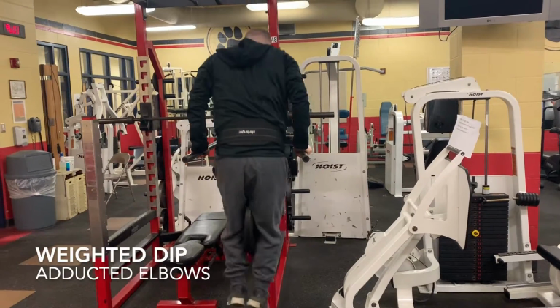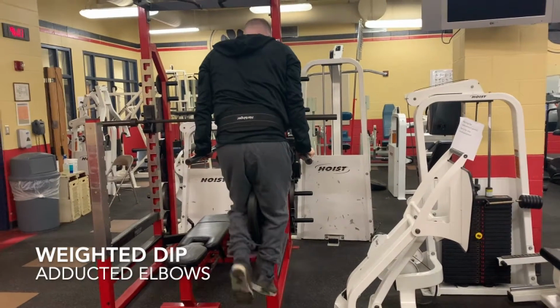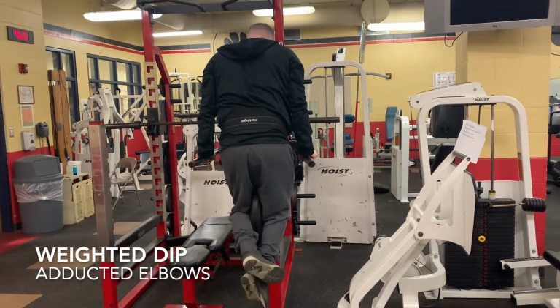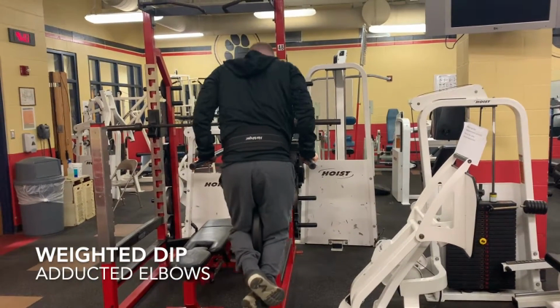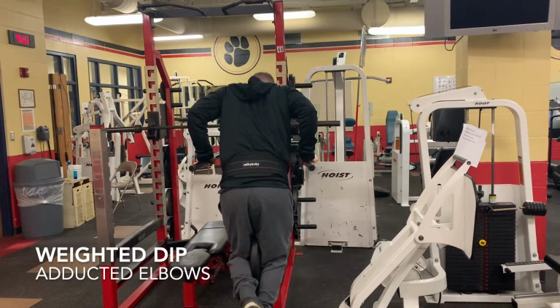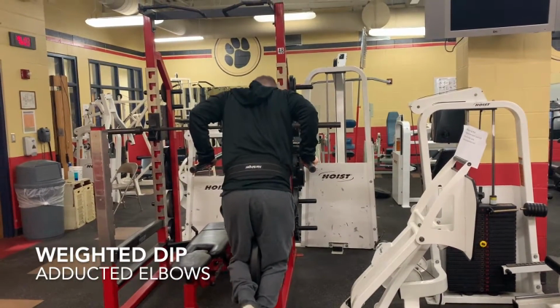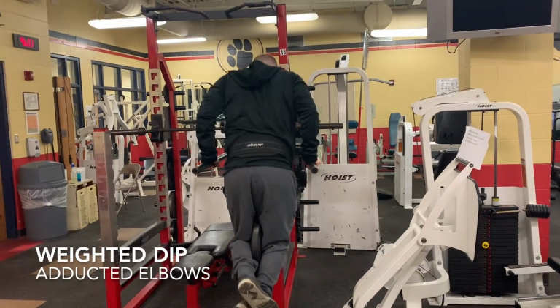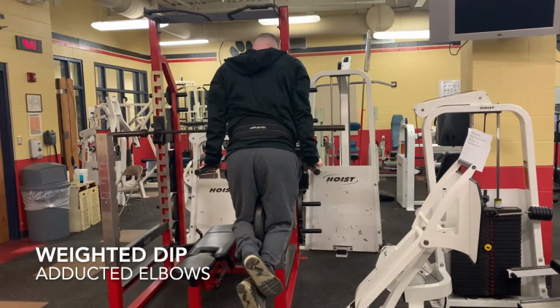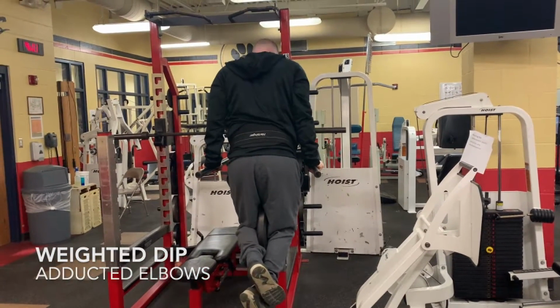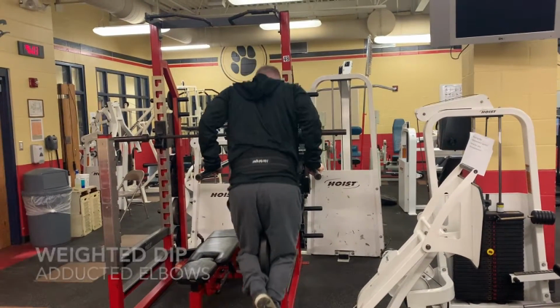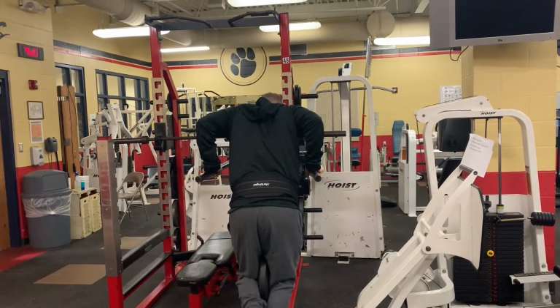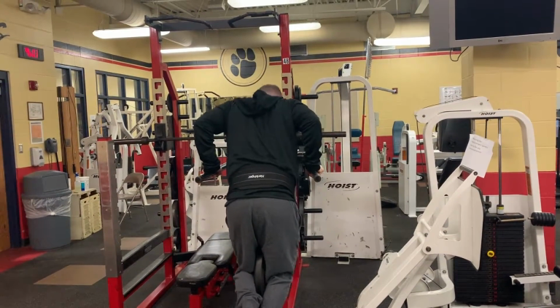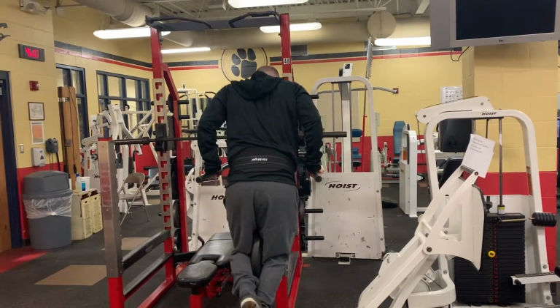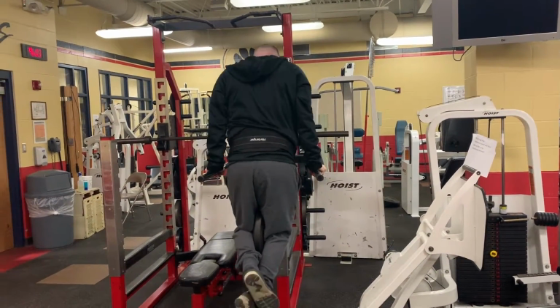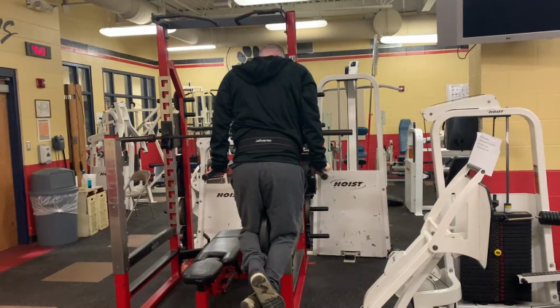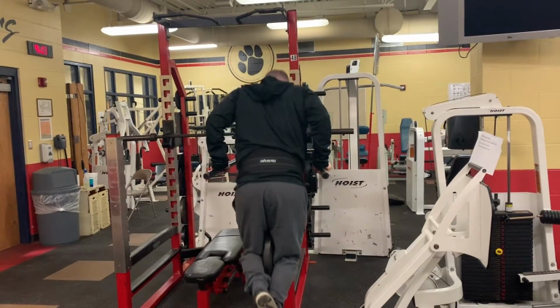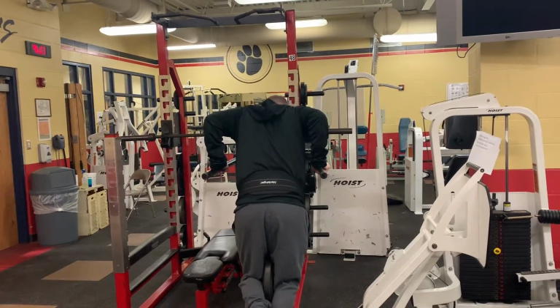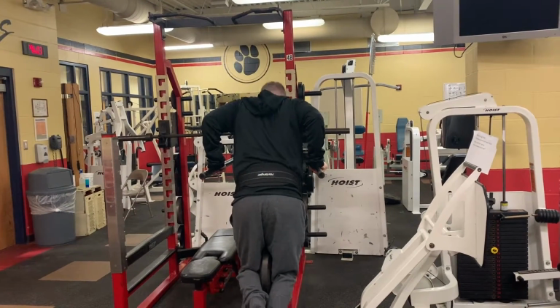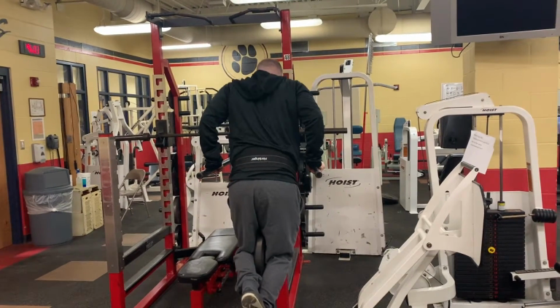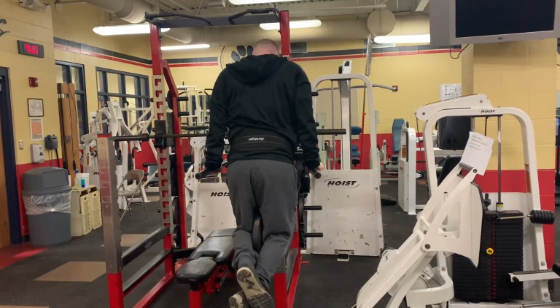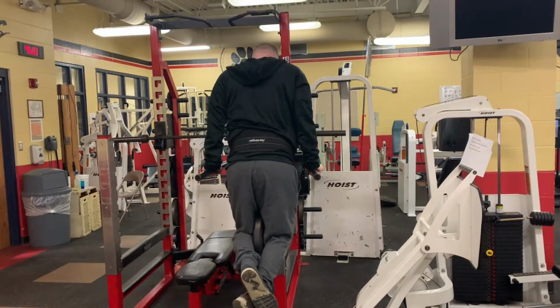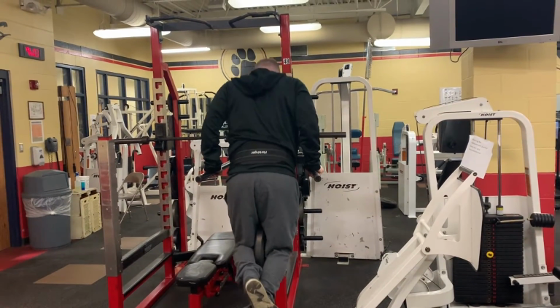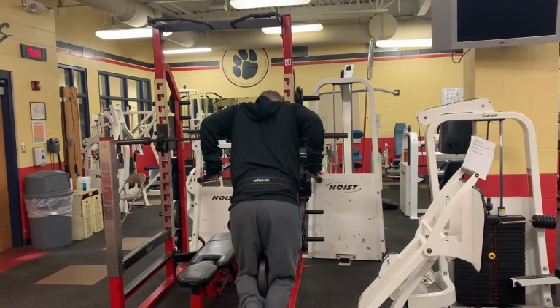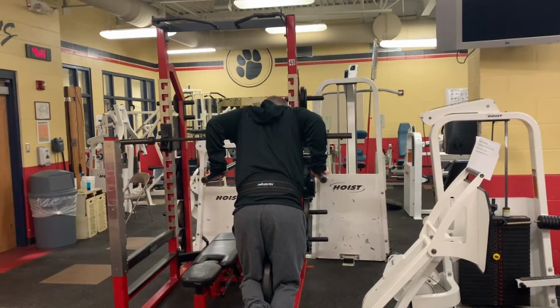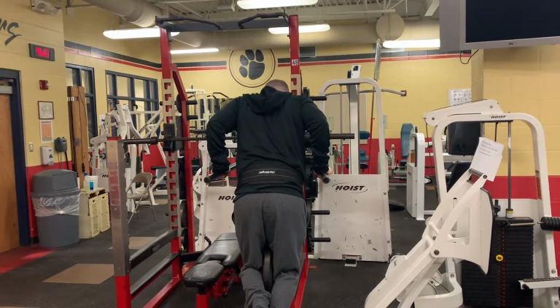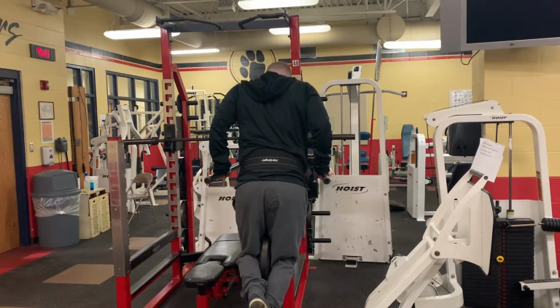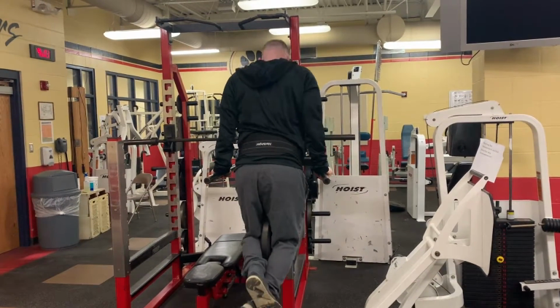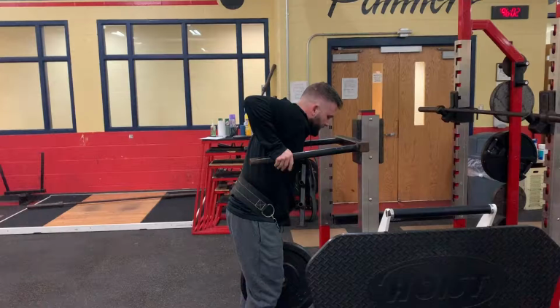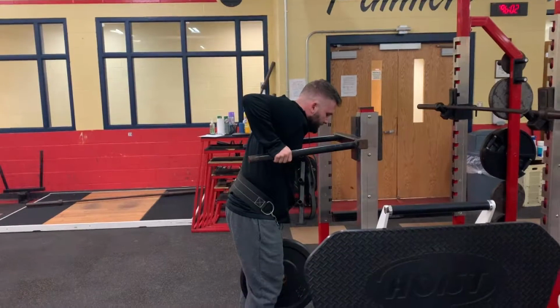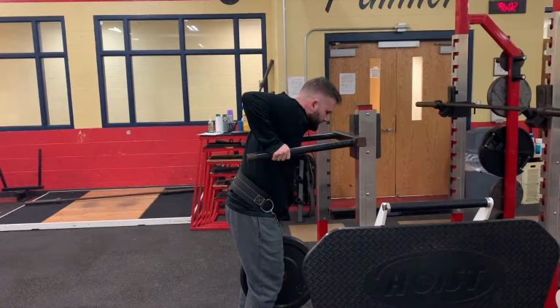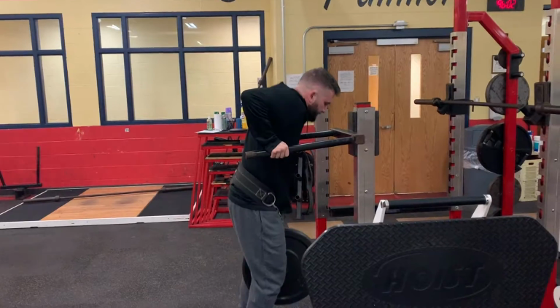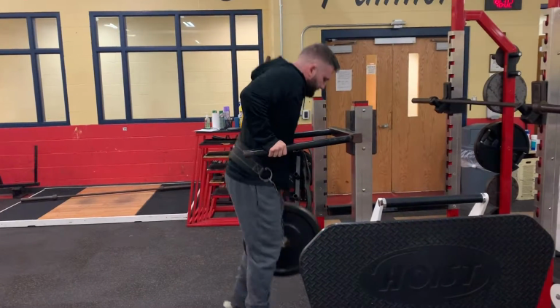The weighted dip with adducted elbows. Begin by placing a belt with weight strapped around your waist. Then grip the bar with a neutral grip with arms straight and shoulders over your hands.